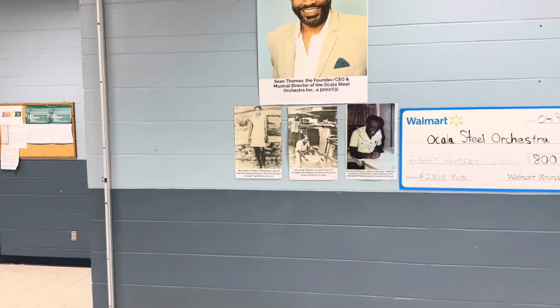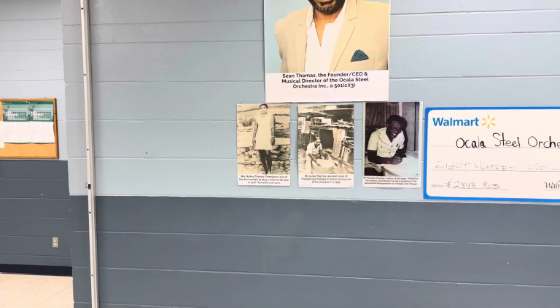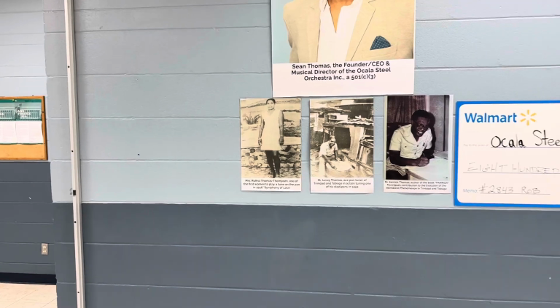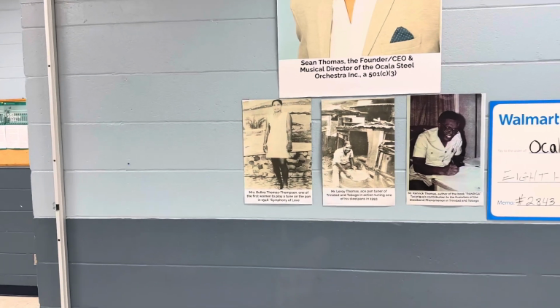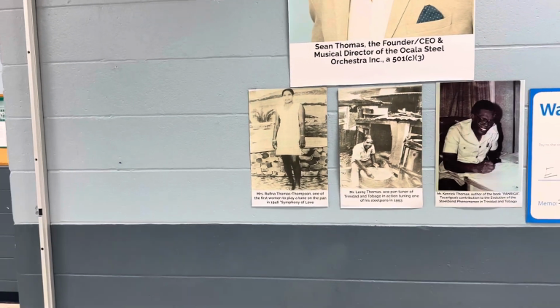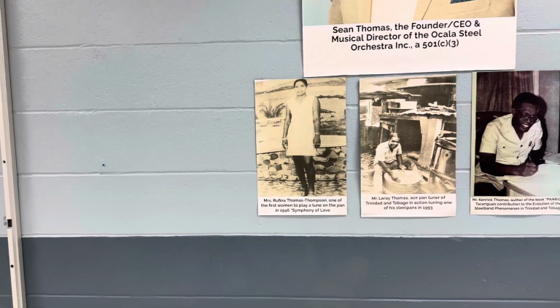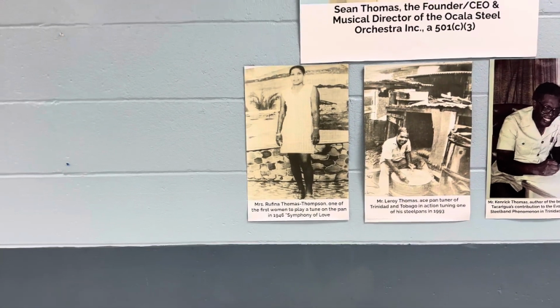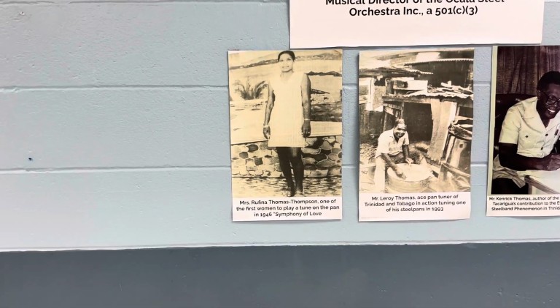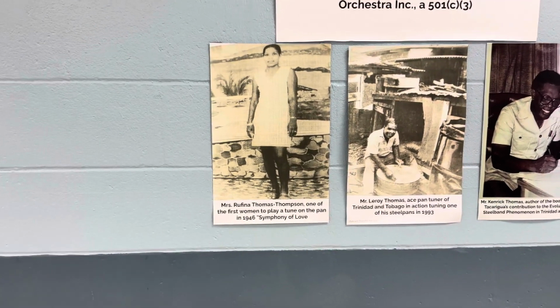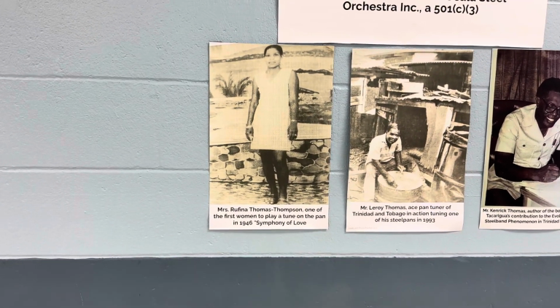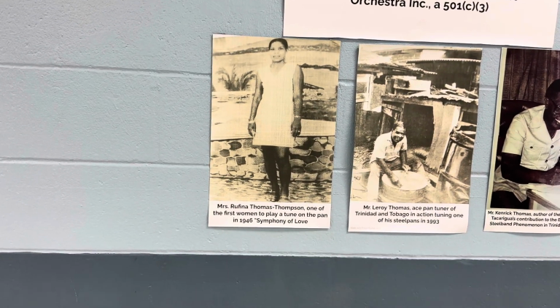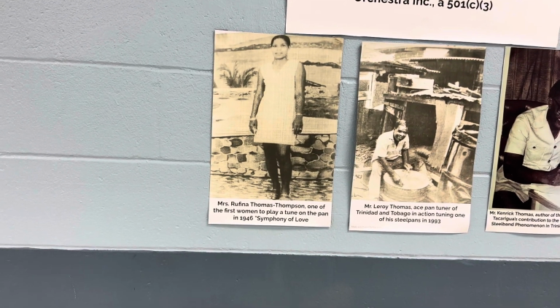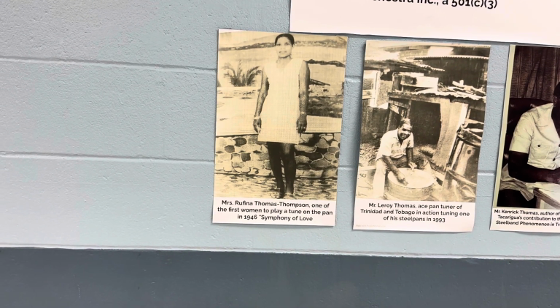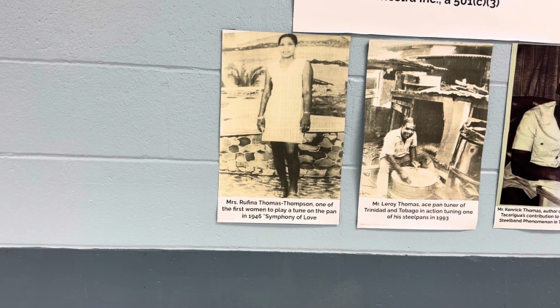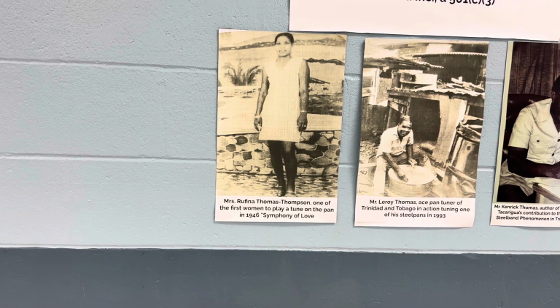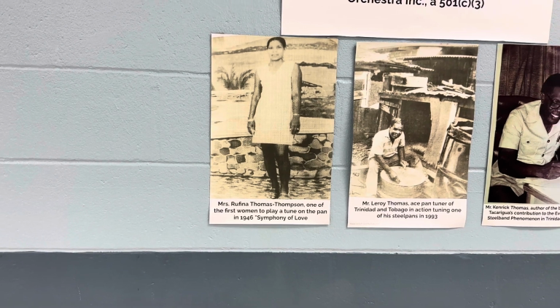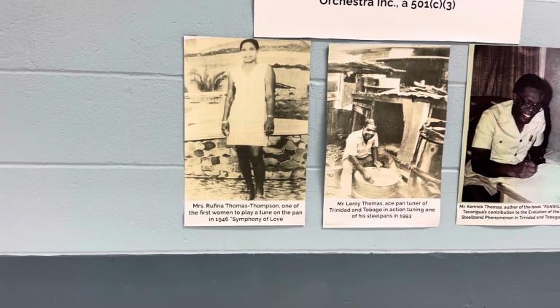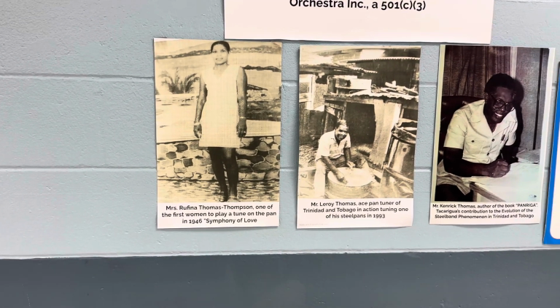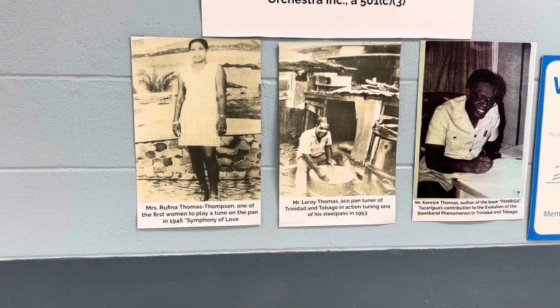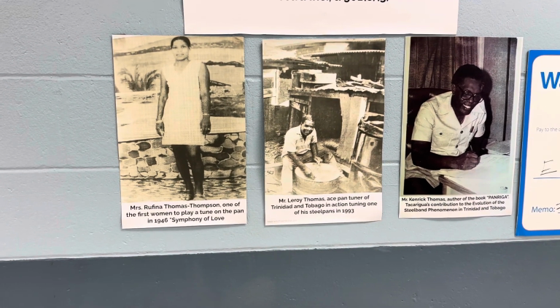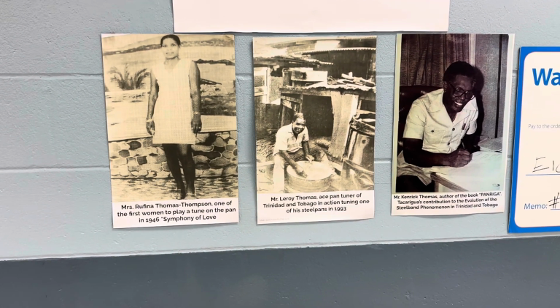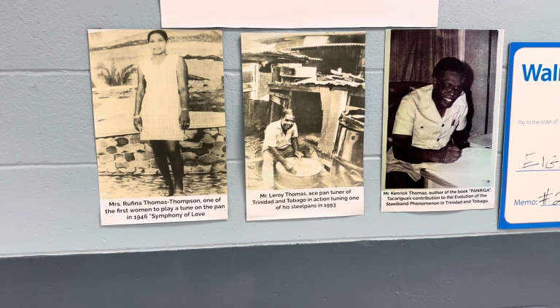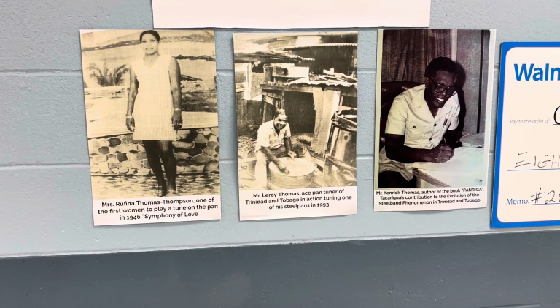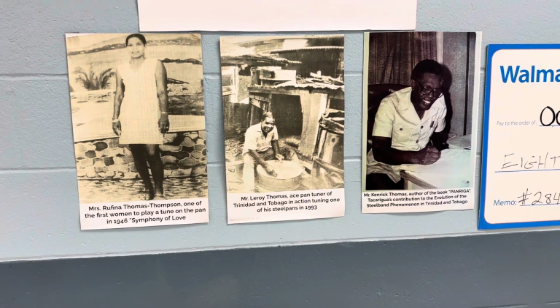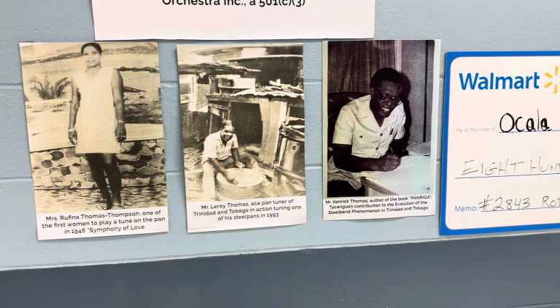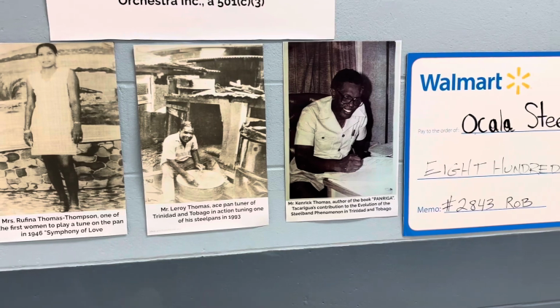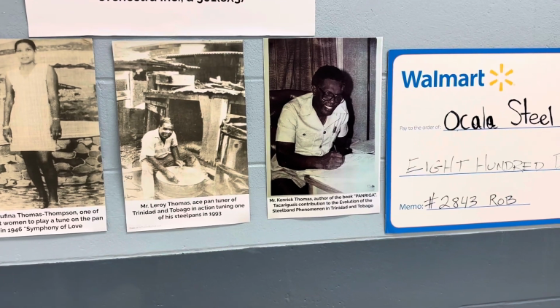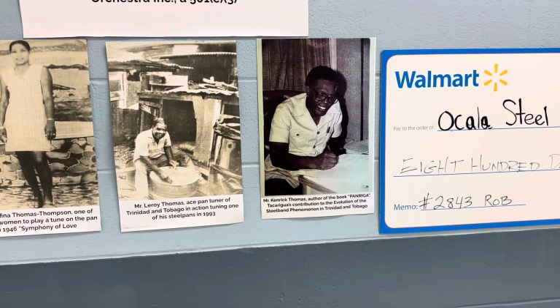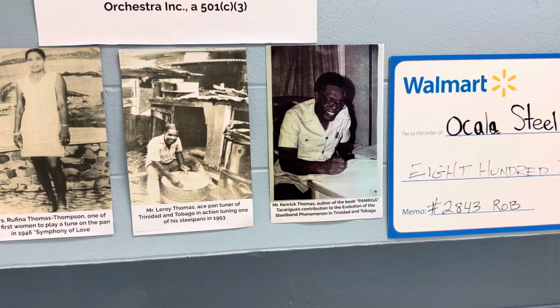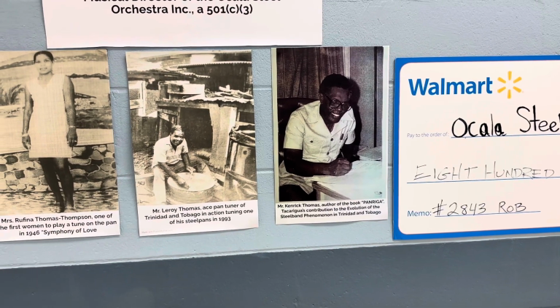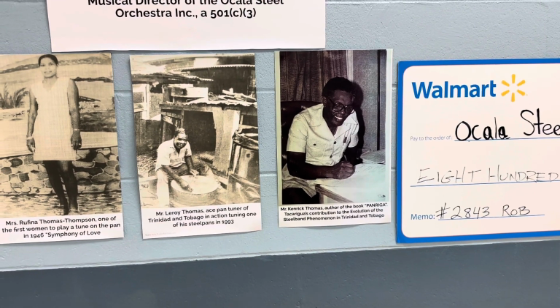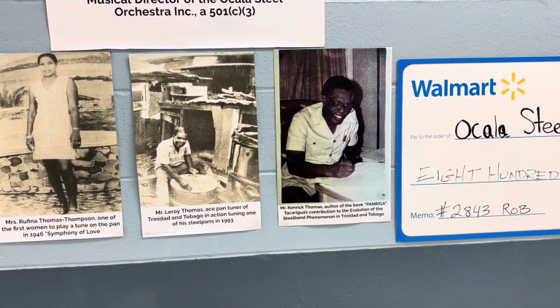One of the first ladies to play the Steel Pan — Rufina Thomas Thompson — her son next to her, Leroy Thomas, who made all the instruments. And of course, his cousin who wrote the book Pan Rigger.